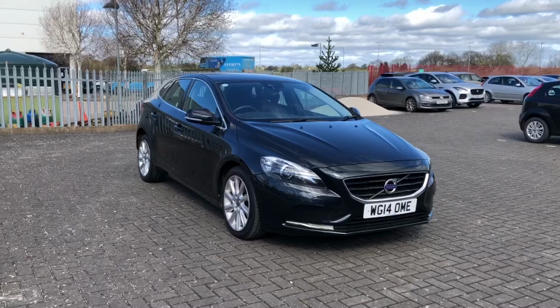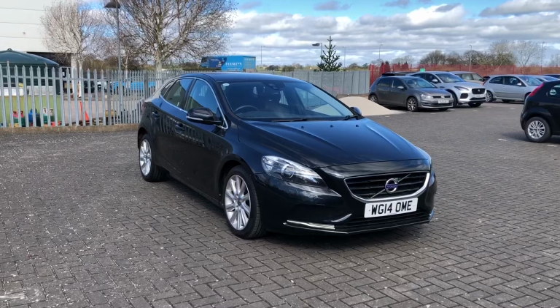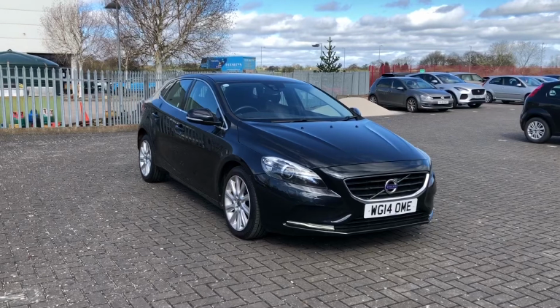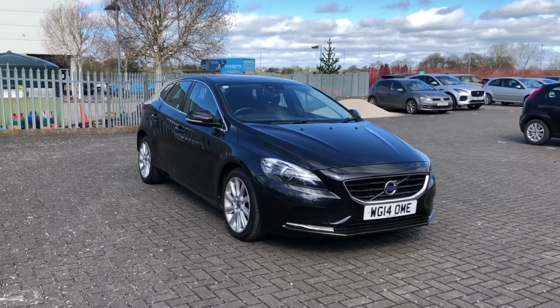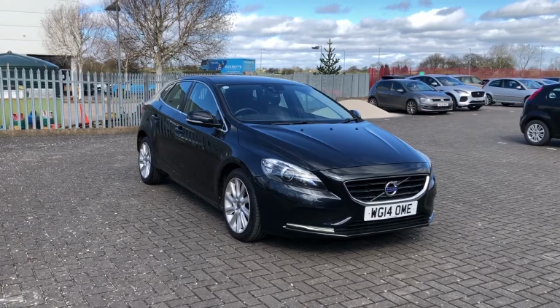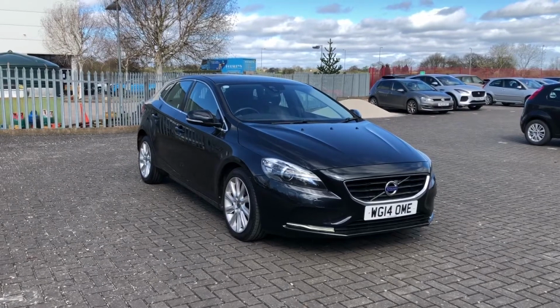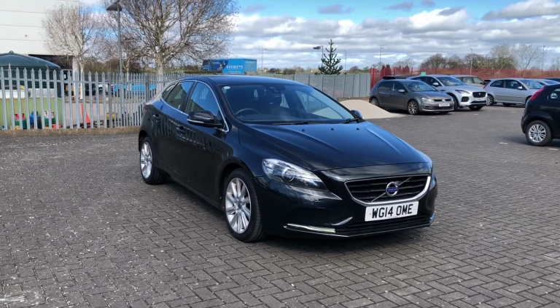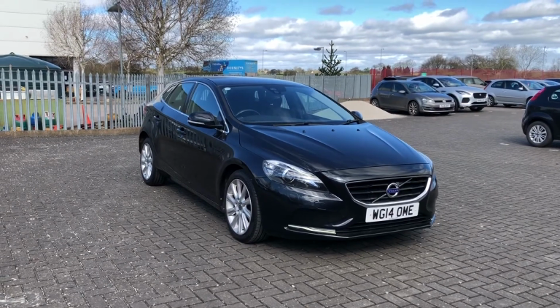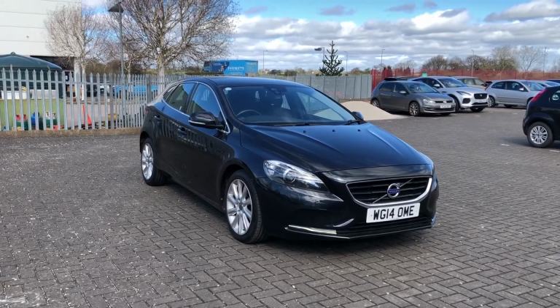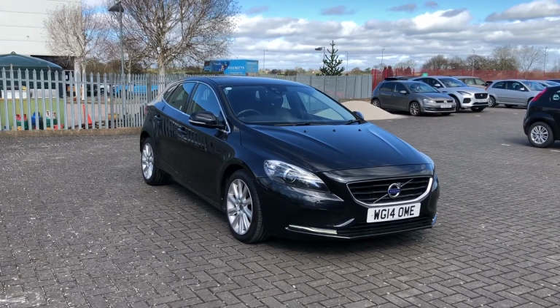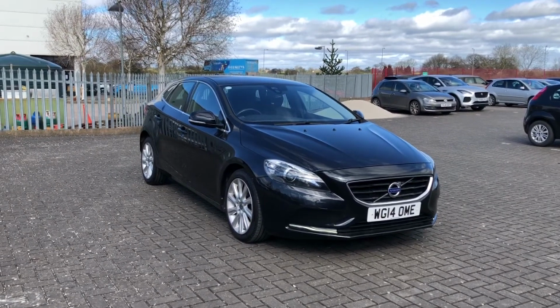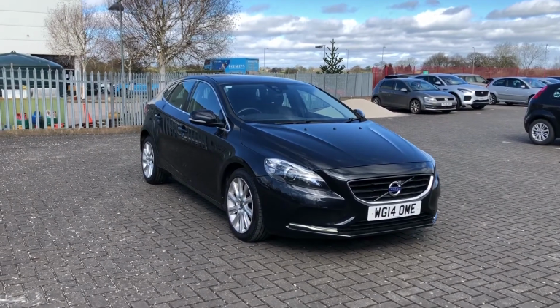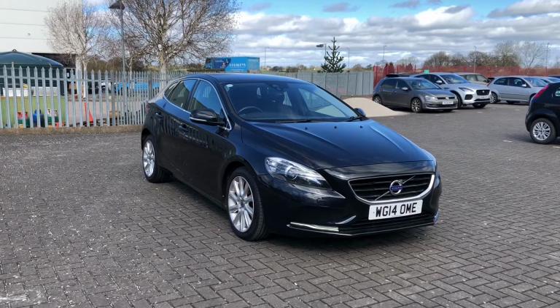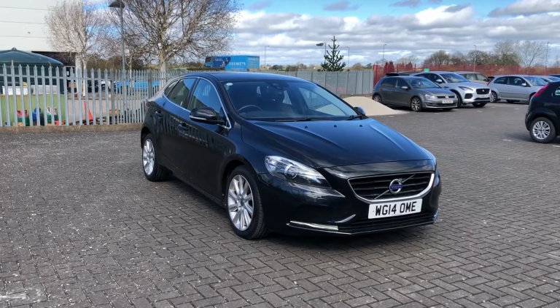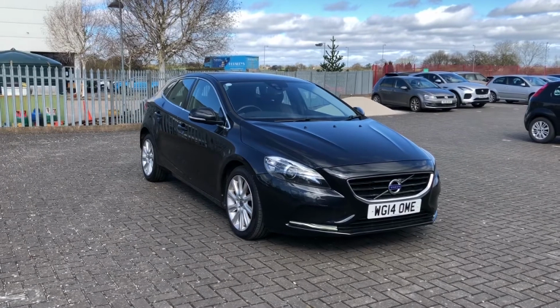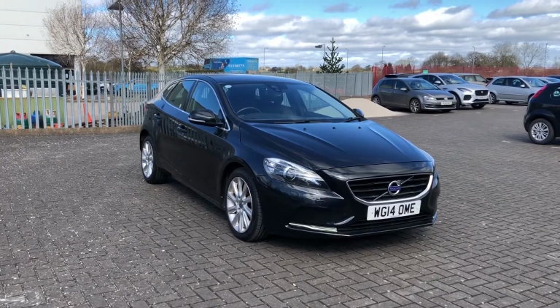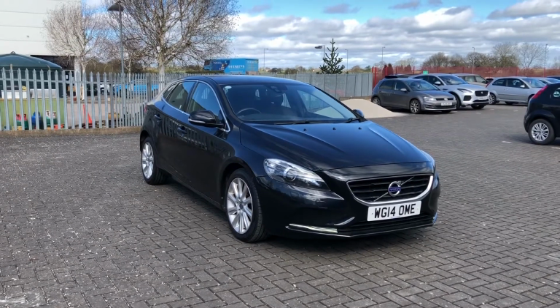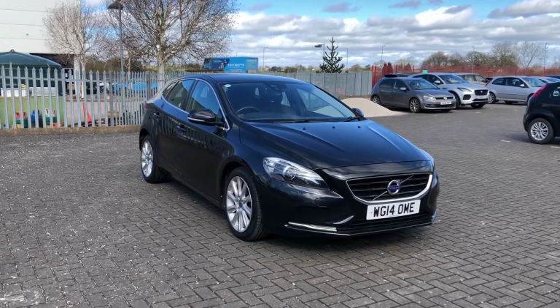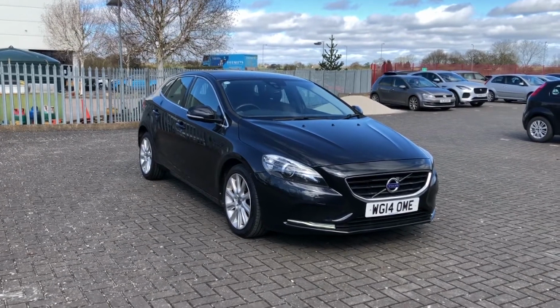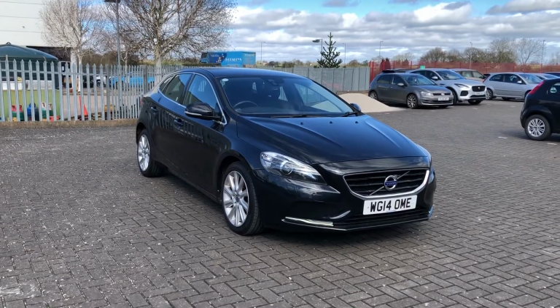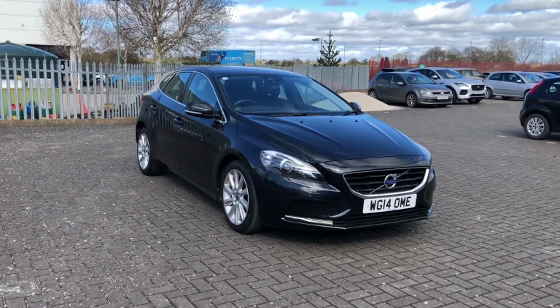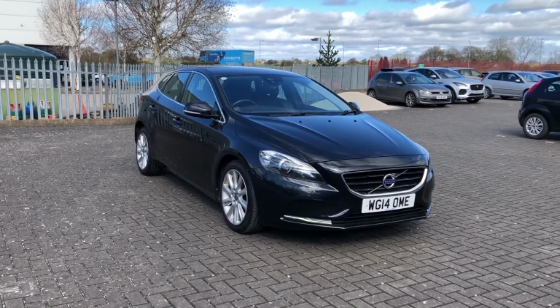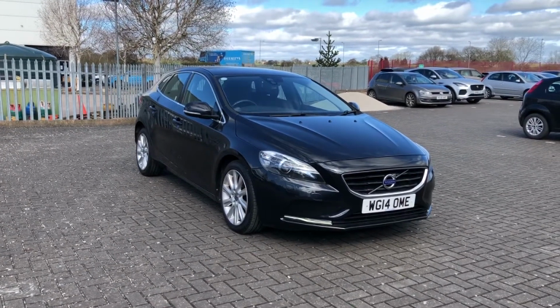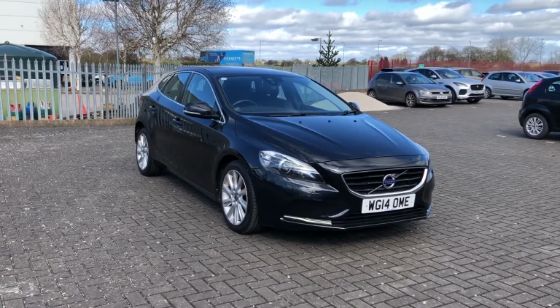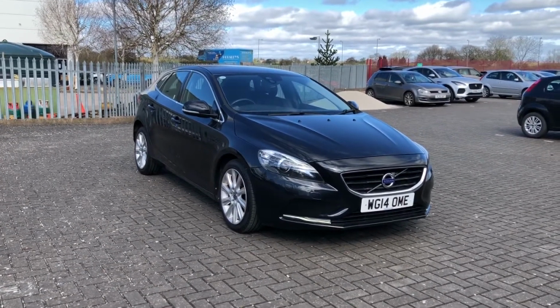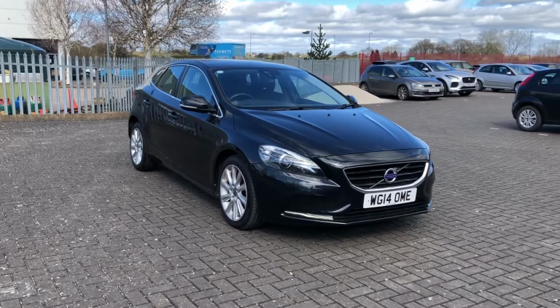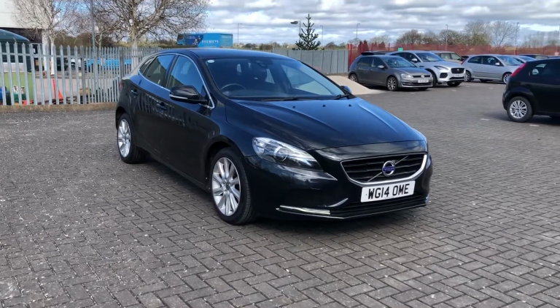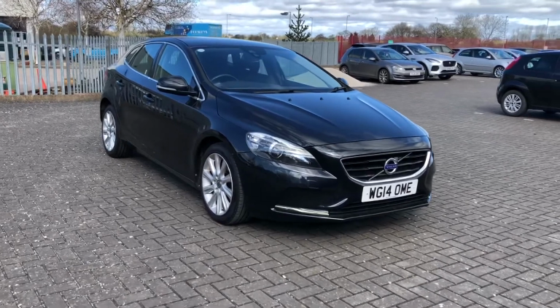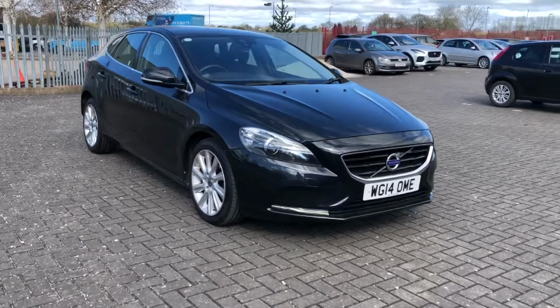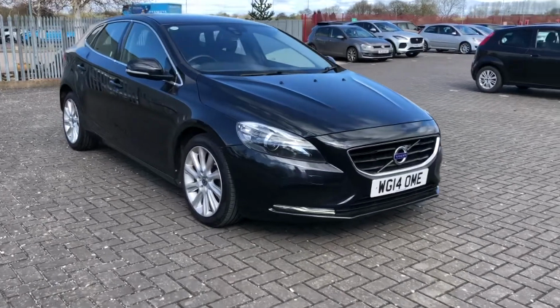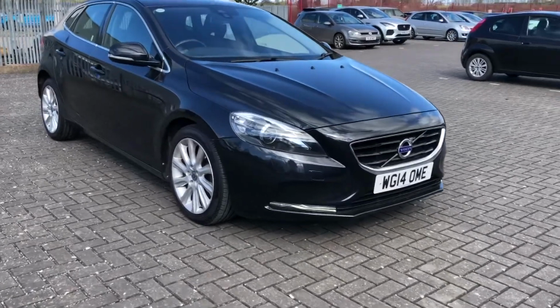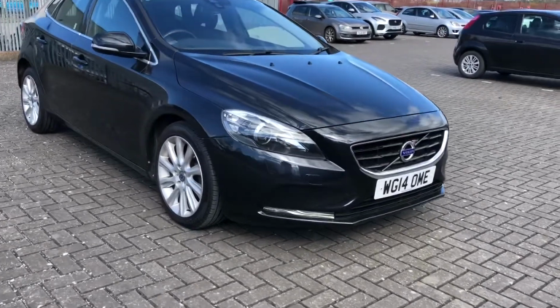Hi, I'm Jordan from Stafford Motor Match and this is the Volvo V40 D2 SE Lux. It's a 1.6 diesel manual that's only had two previous owners, and they've taken care of this car fantastically.